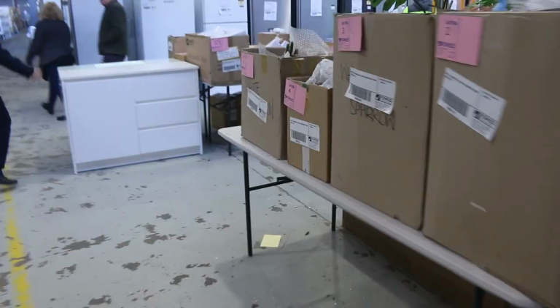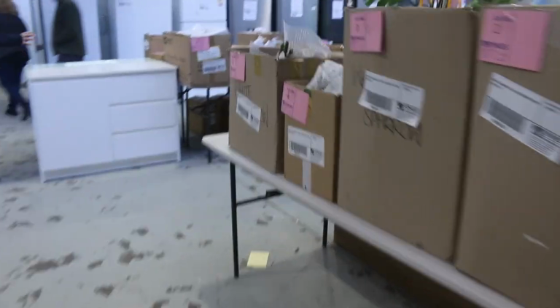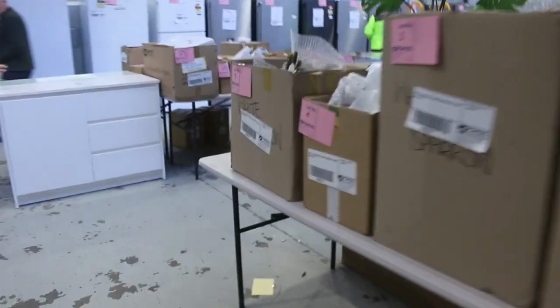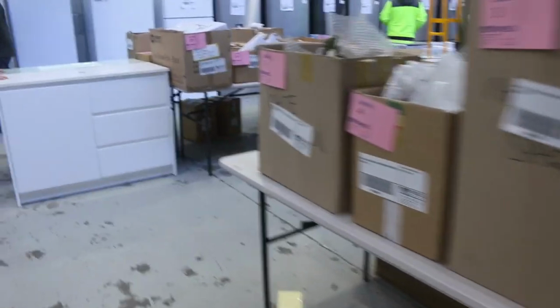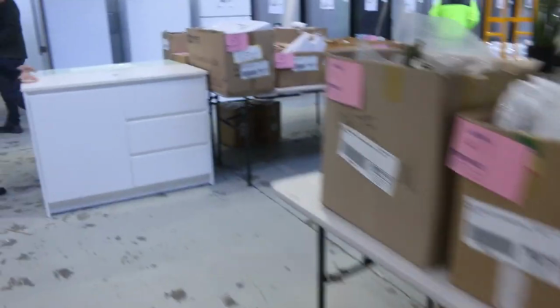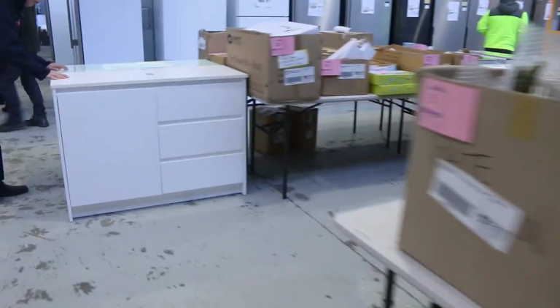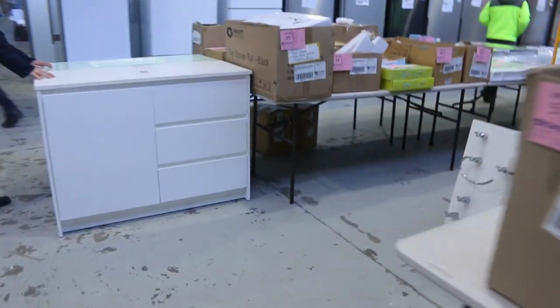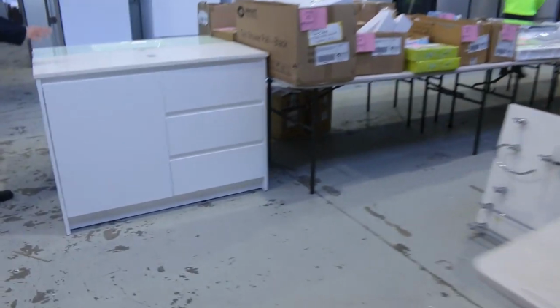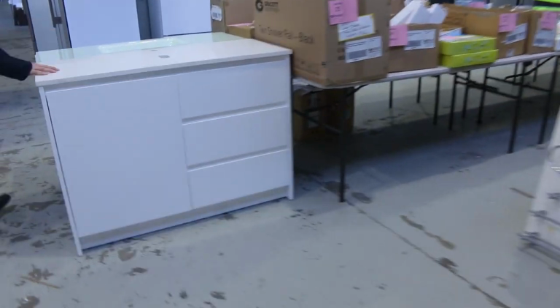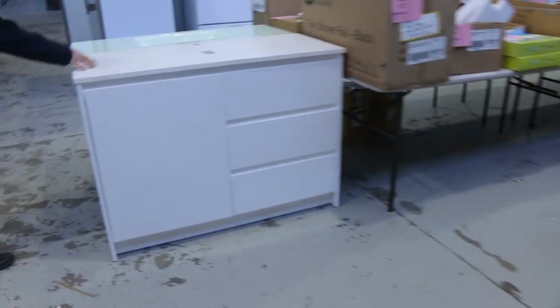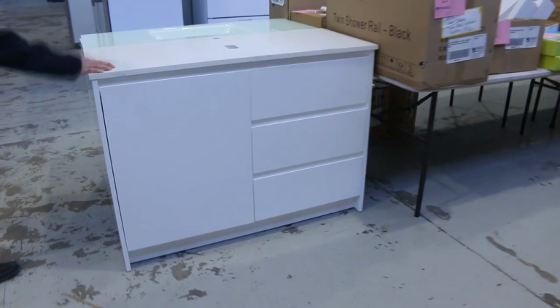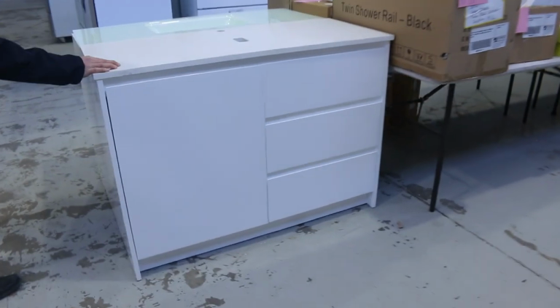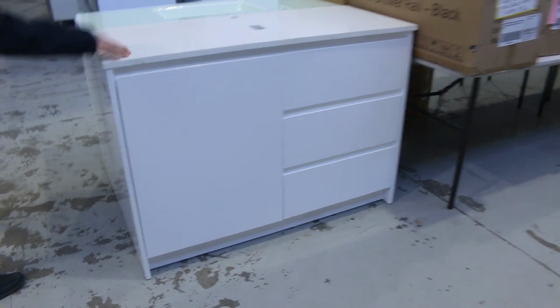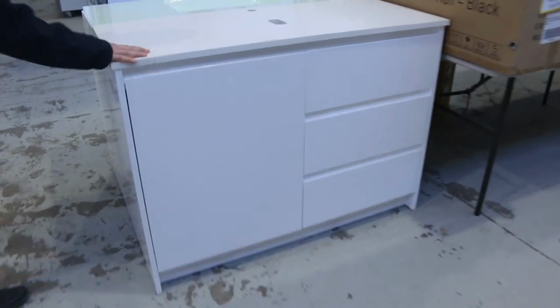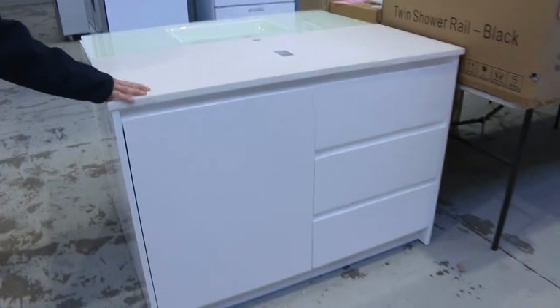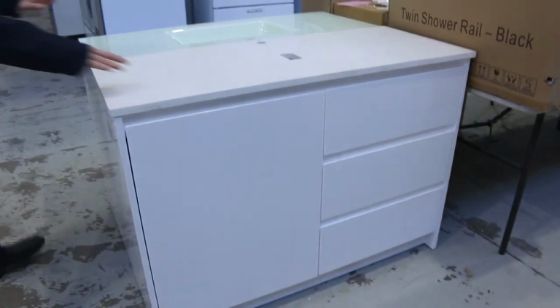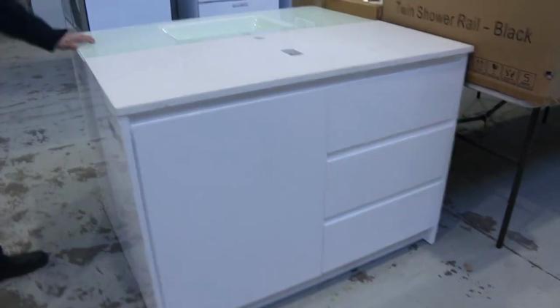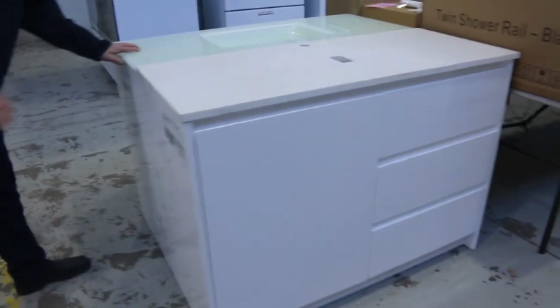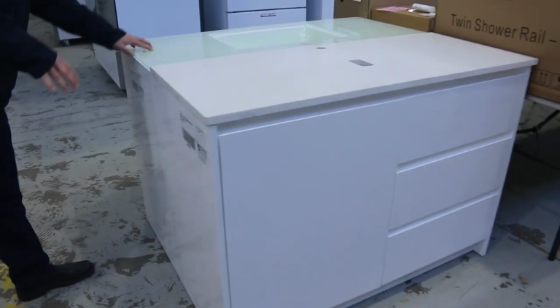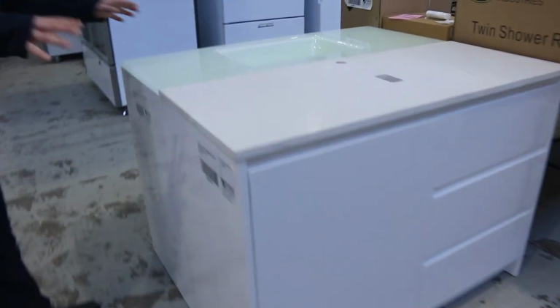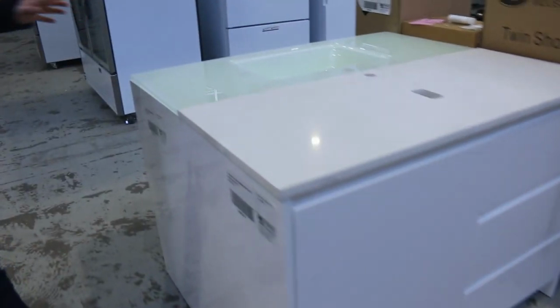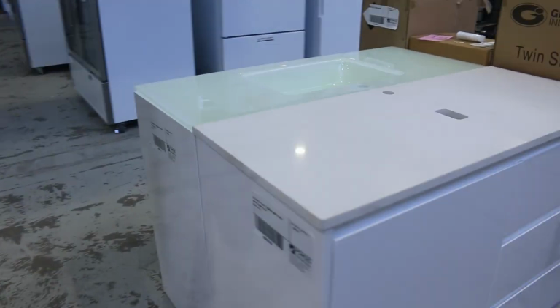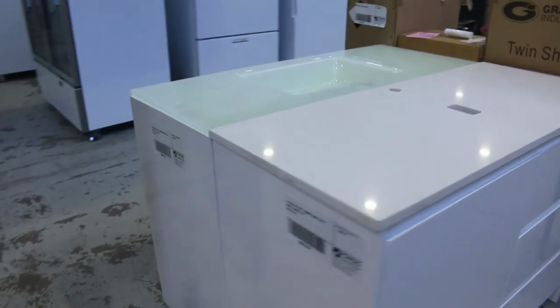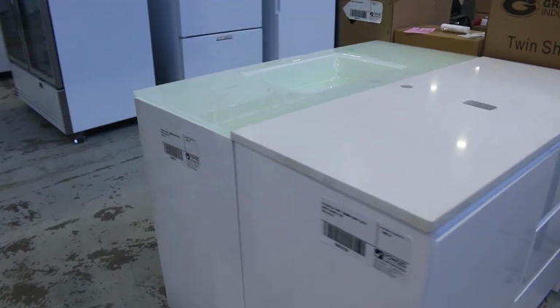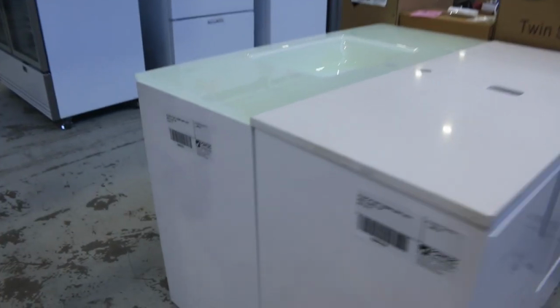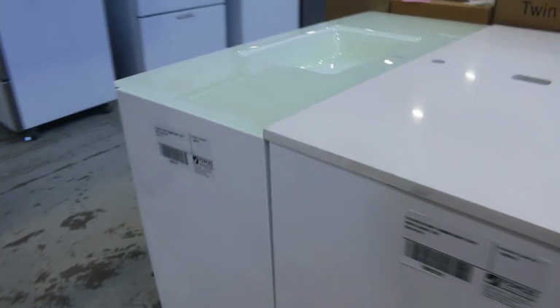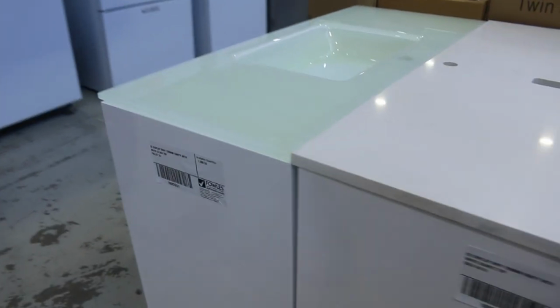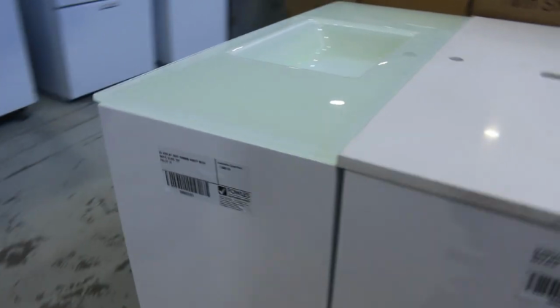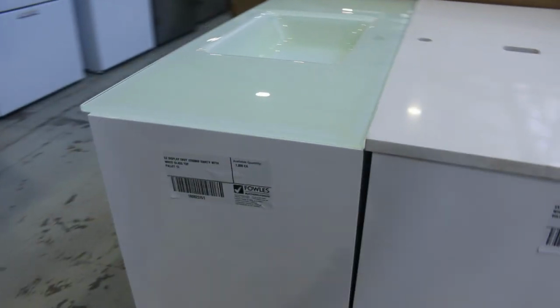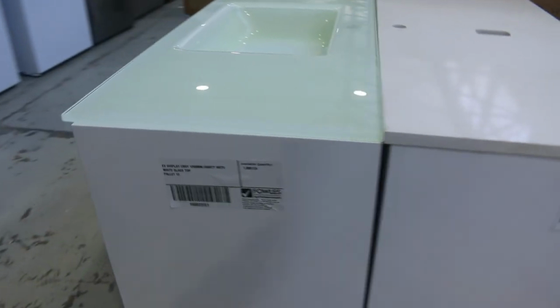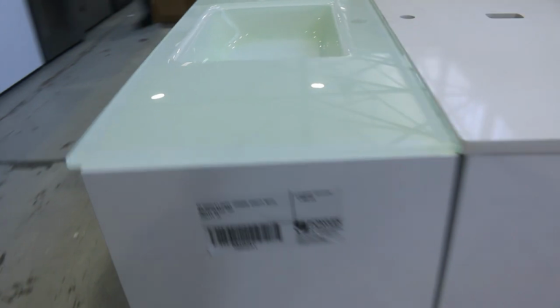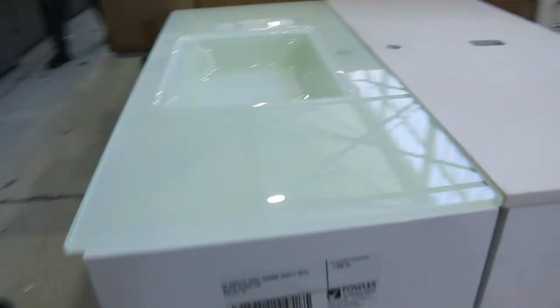These also caught my eye — some beautiful Allure vanities, one with the stone top and one with the glass top. I'm guessing the bidding will be around that $500 mark.